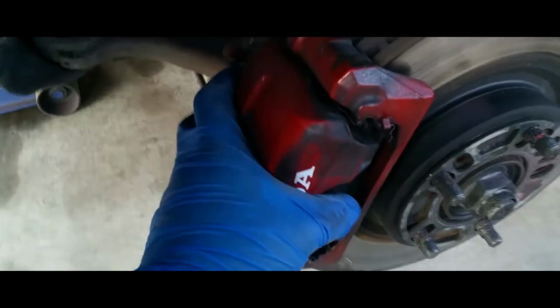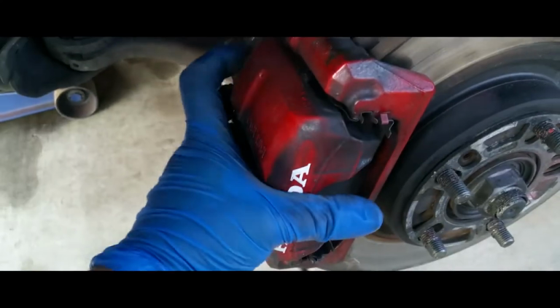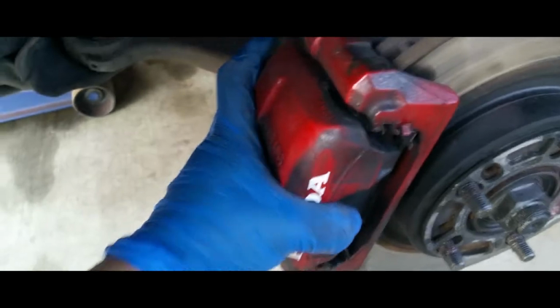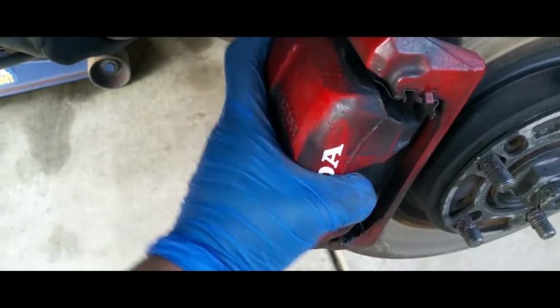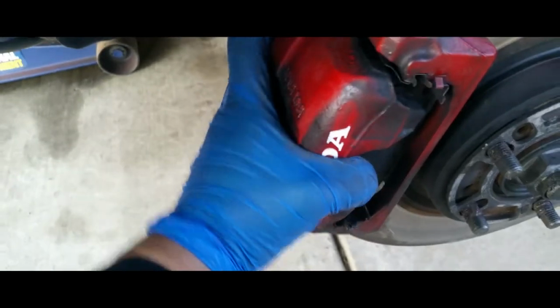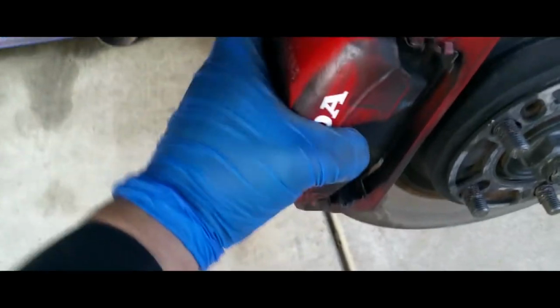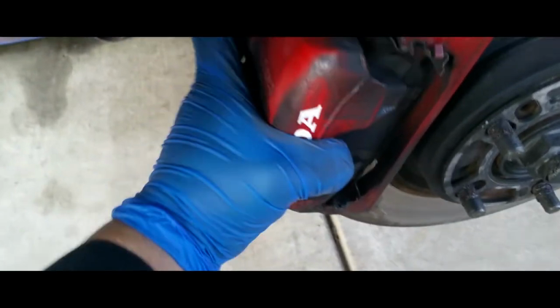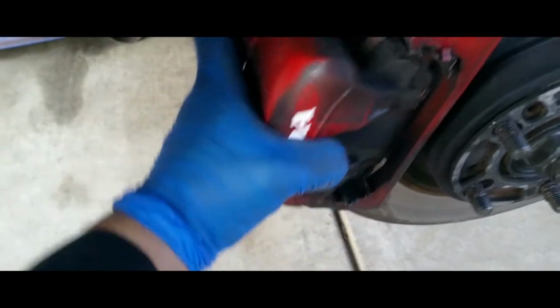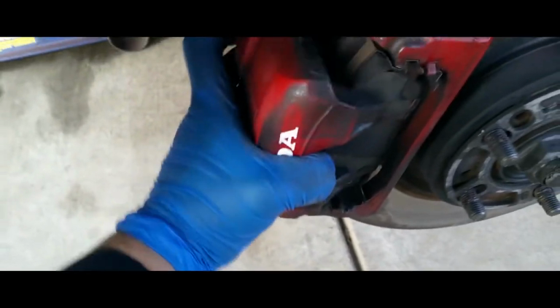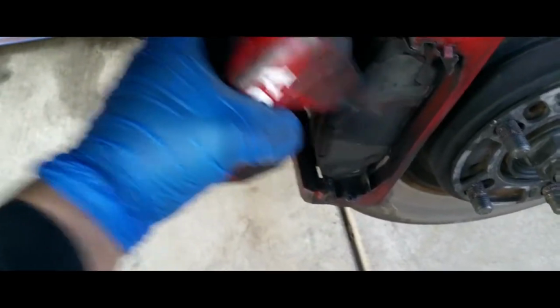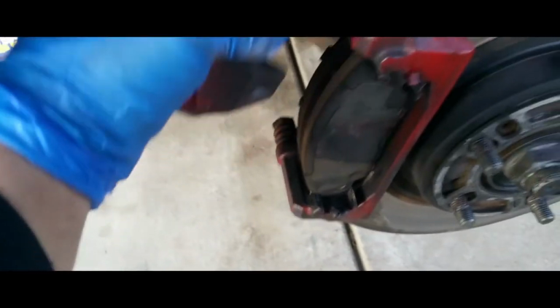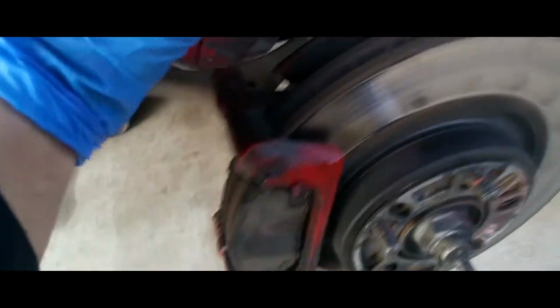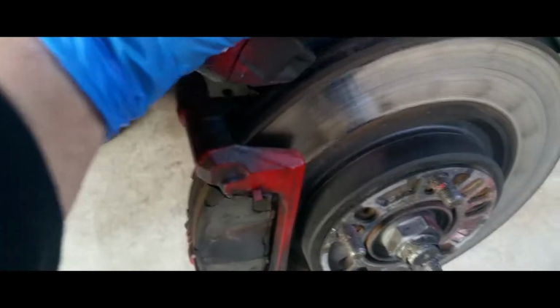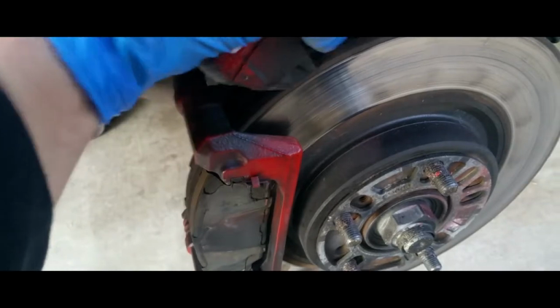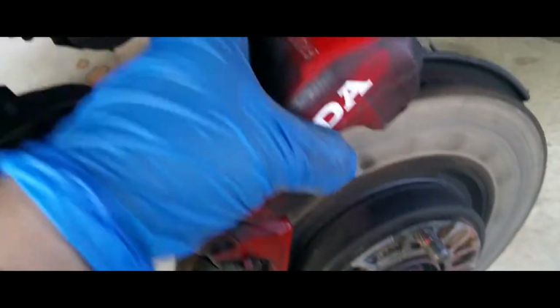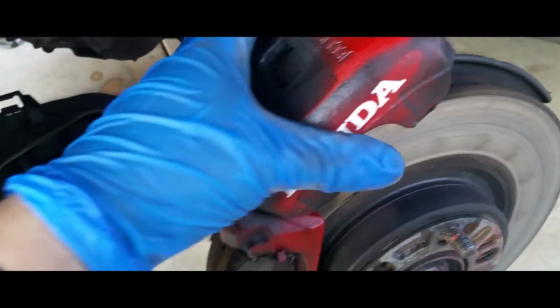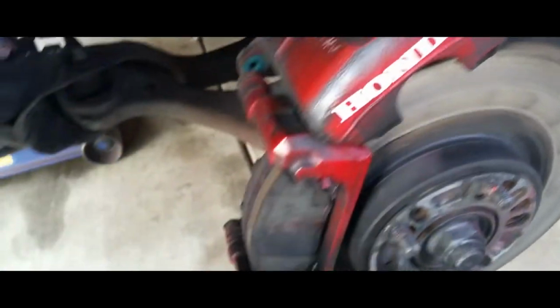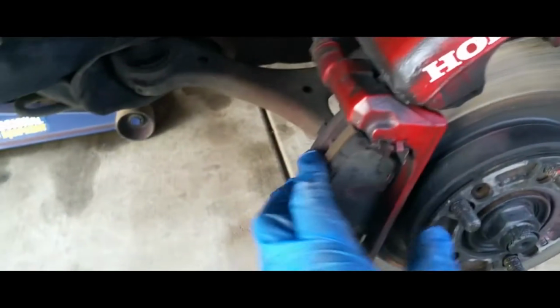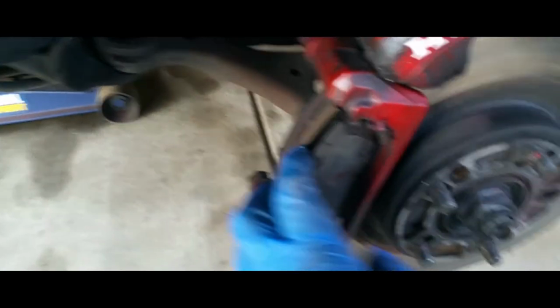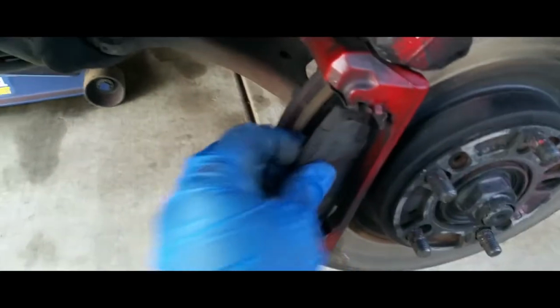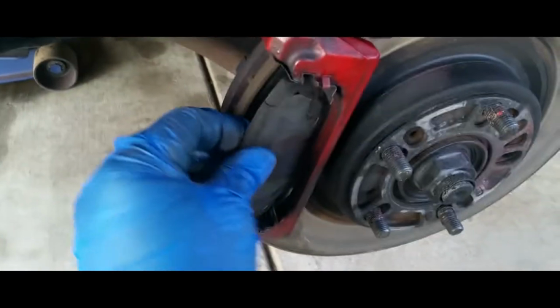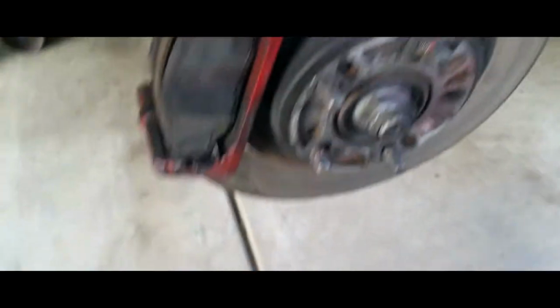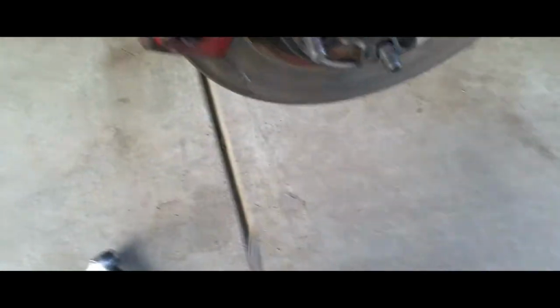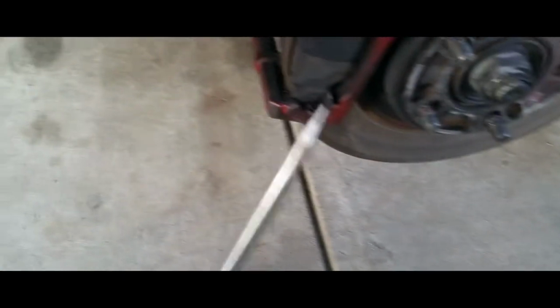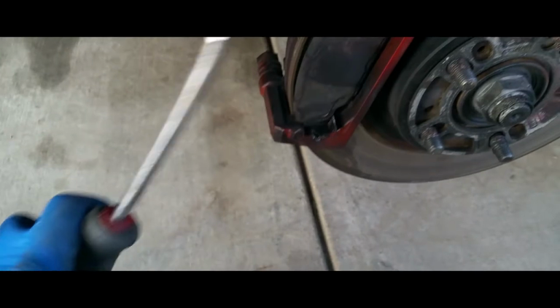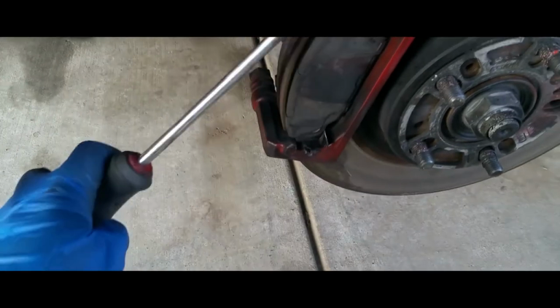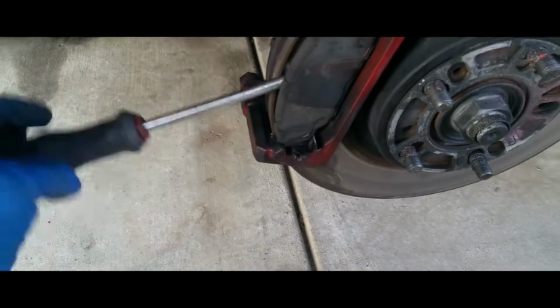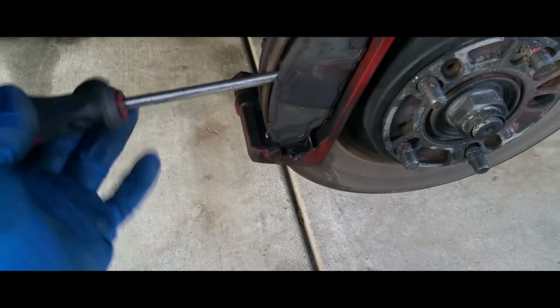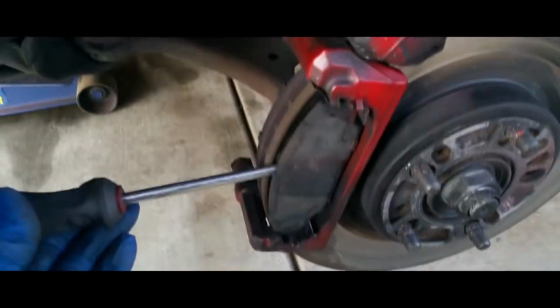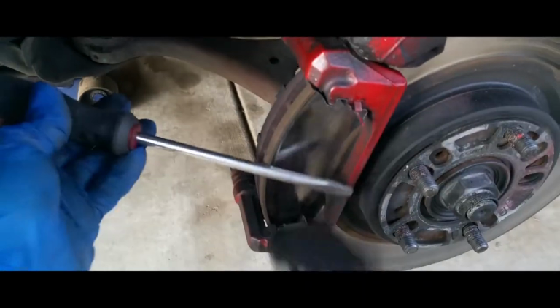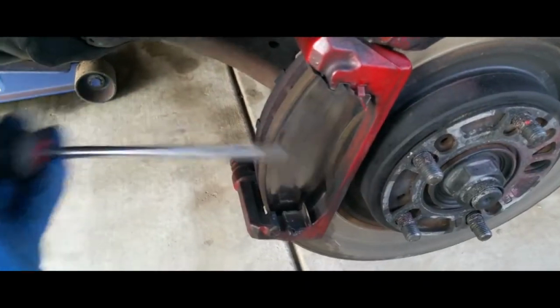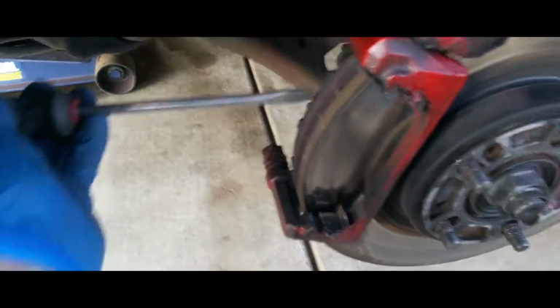Now all you simply do is pull the caliper out, just like so. Set it on top of your disc brake. You might need a flat head screwdriver — stick it behind the brake and just push it out.